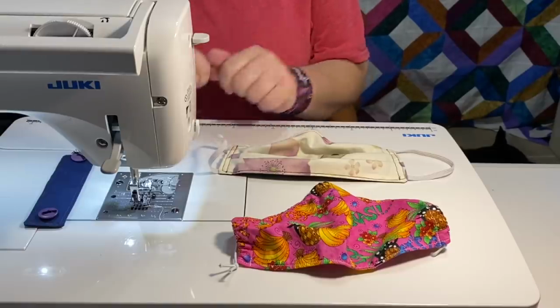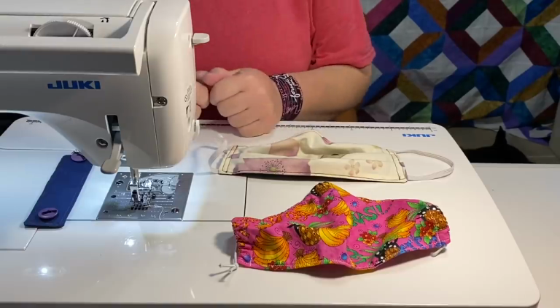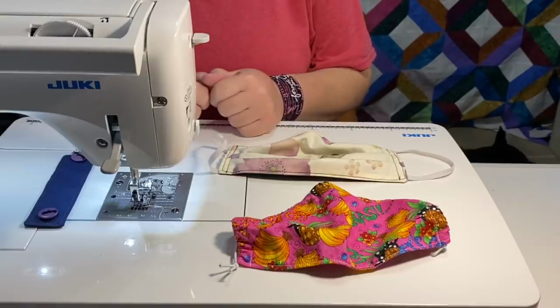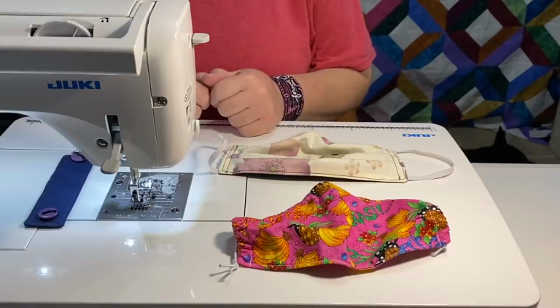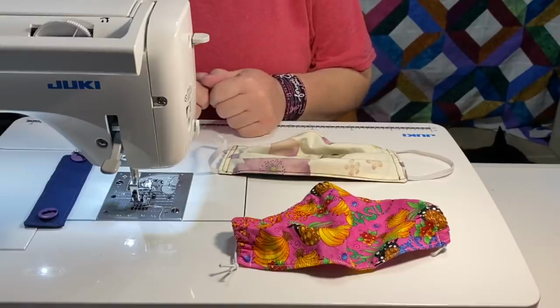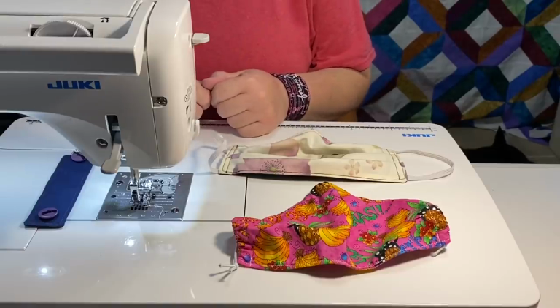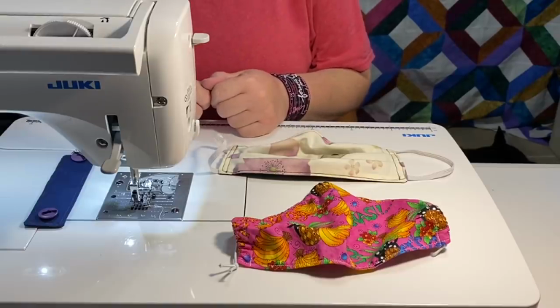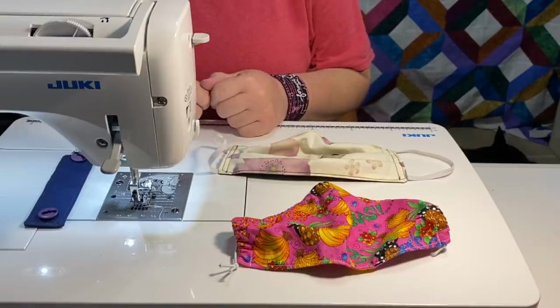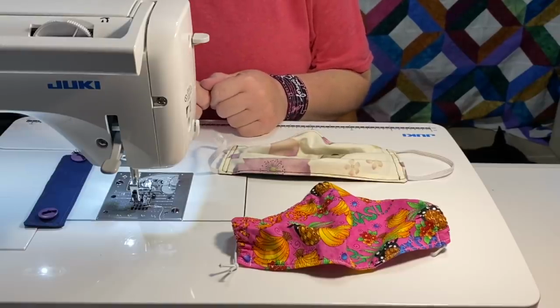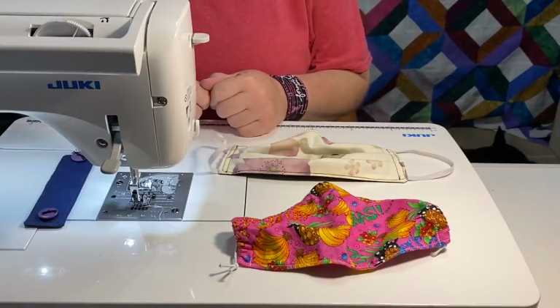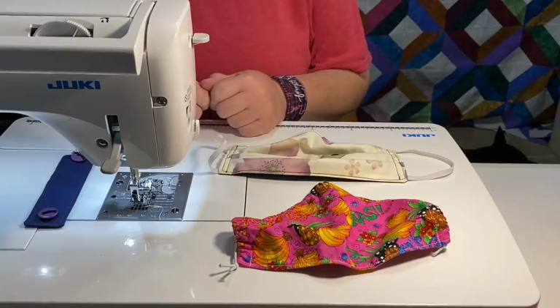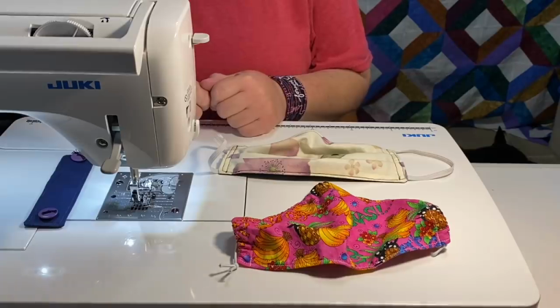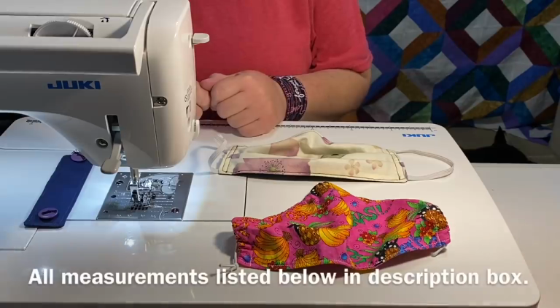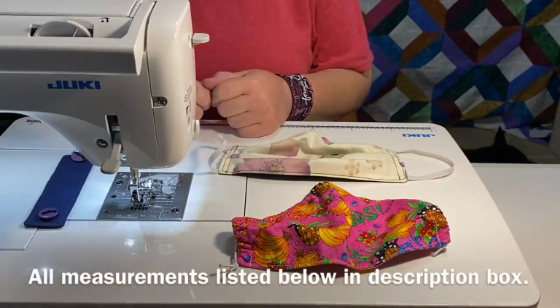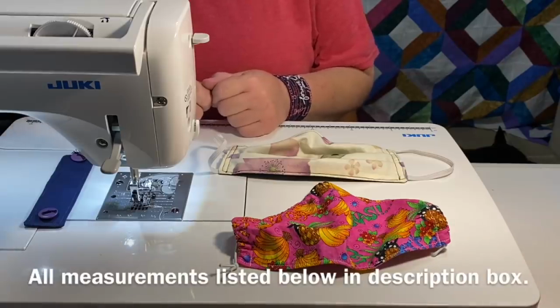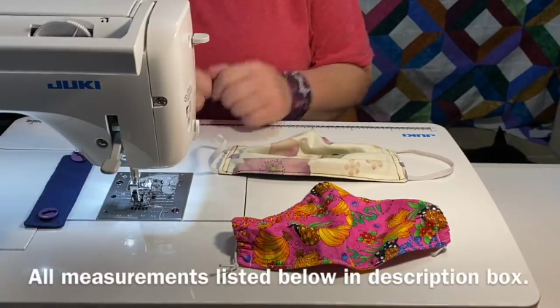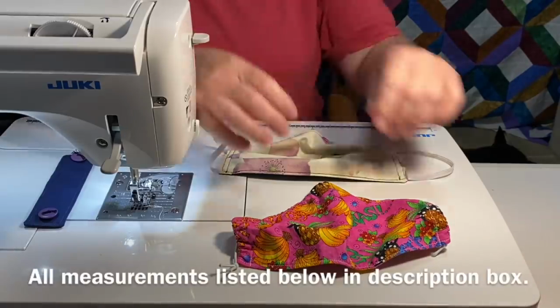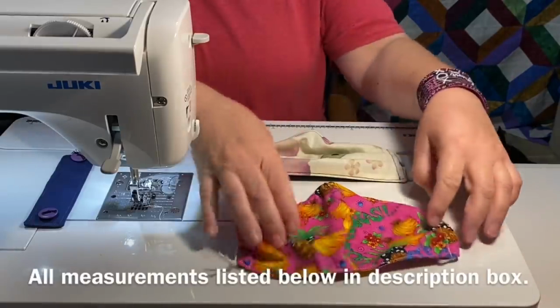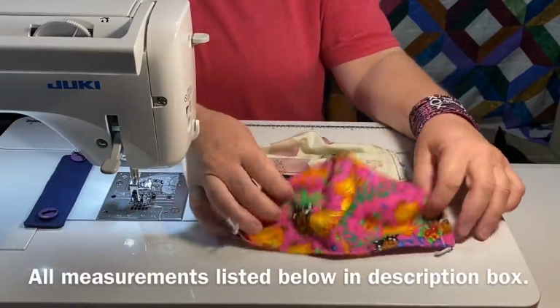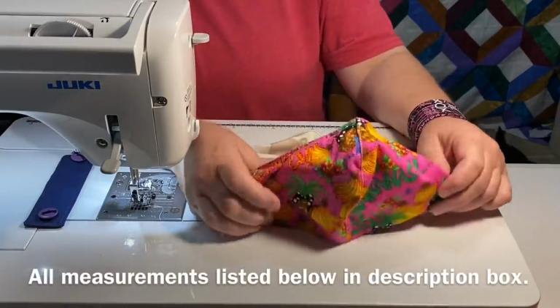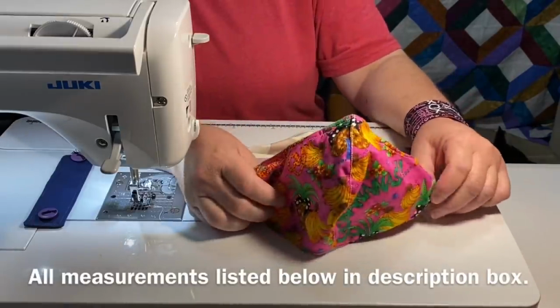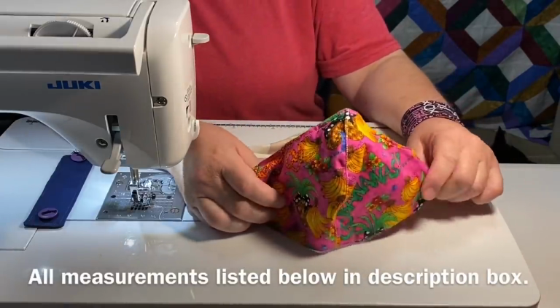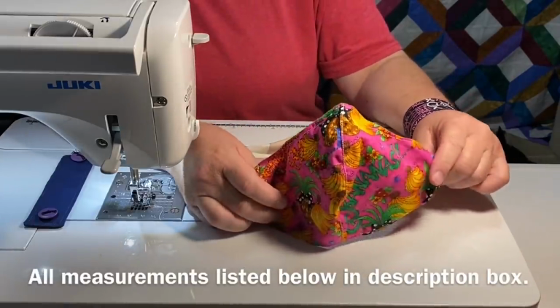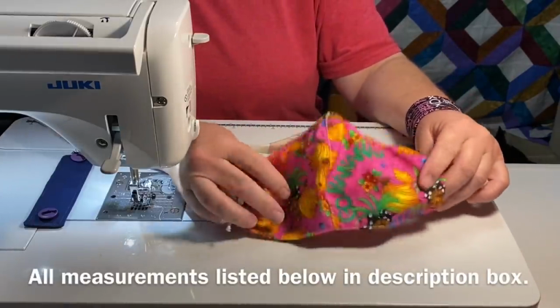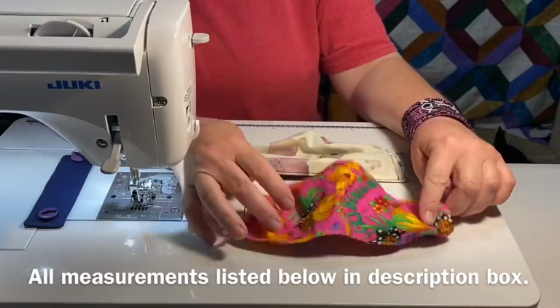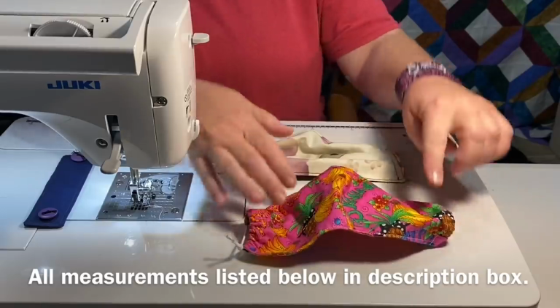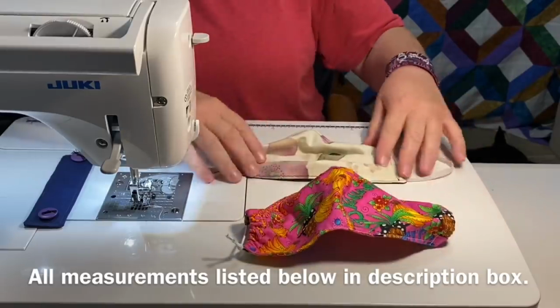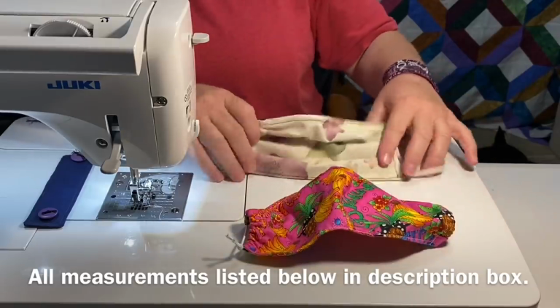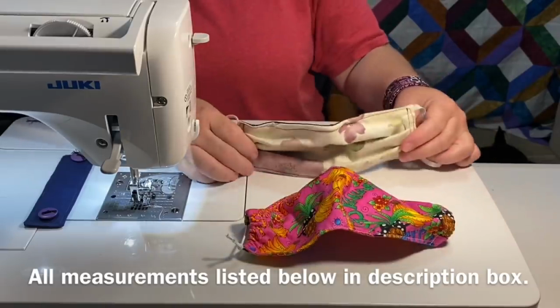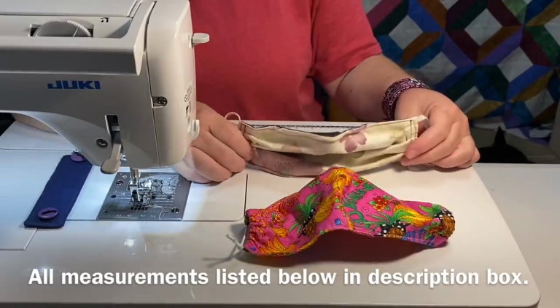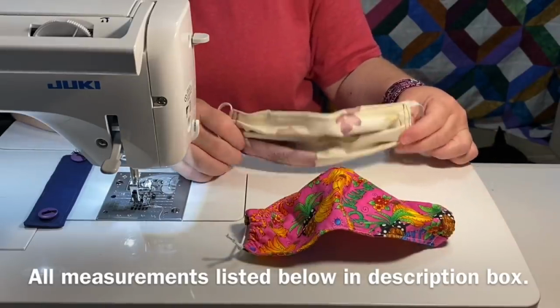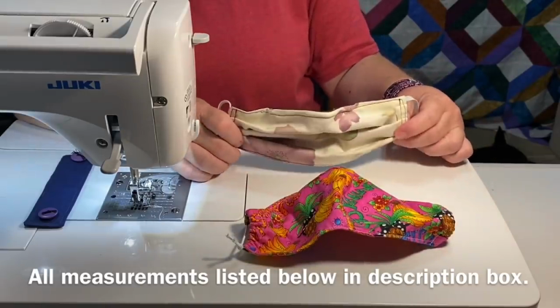Hey guys, it's Robin from Asylum Crafts, and welcome to my craft room. Right now, many of us are wearing masks when we go out into public for our safety and for the safety of those around us.